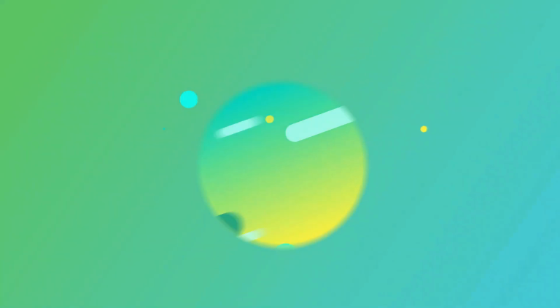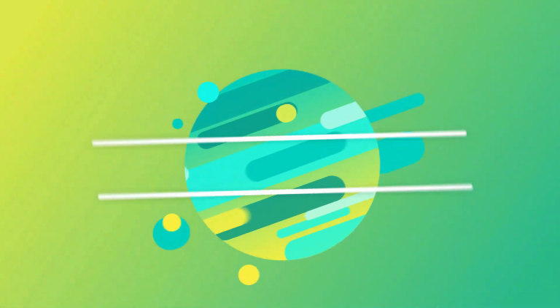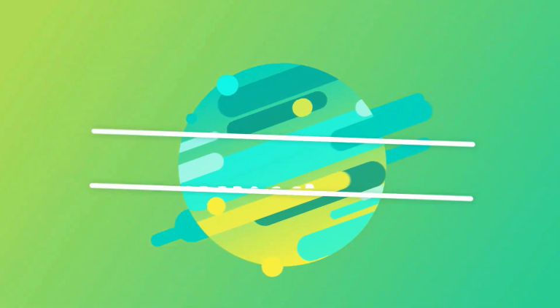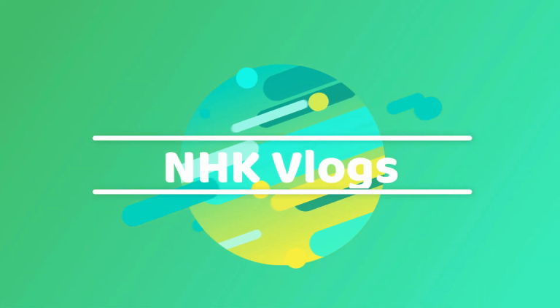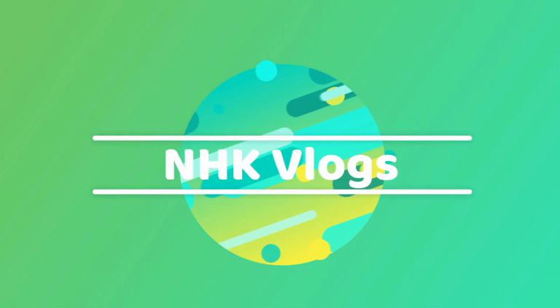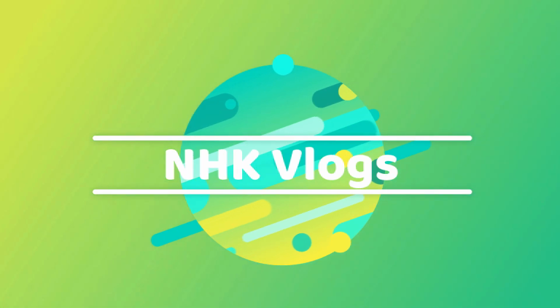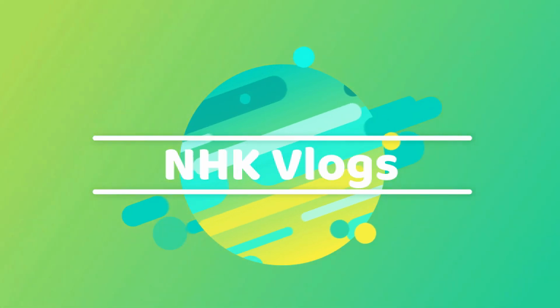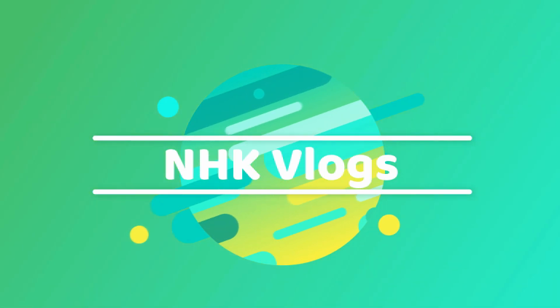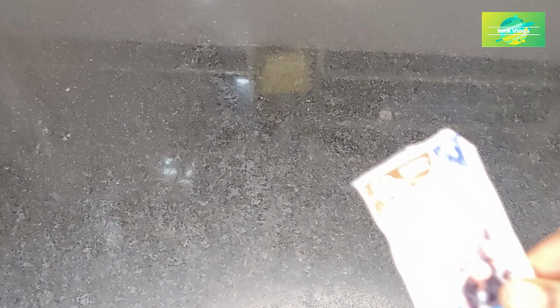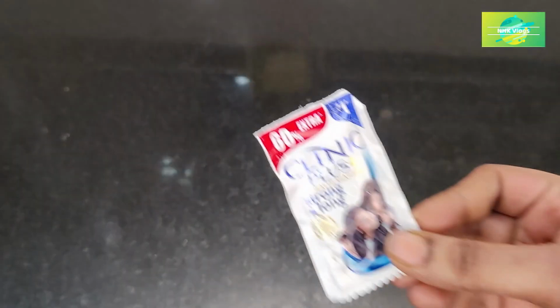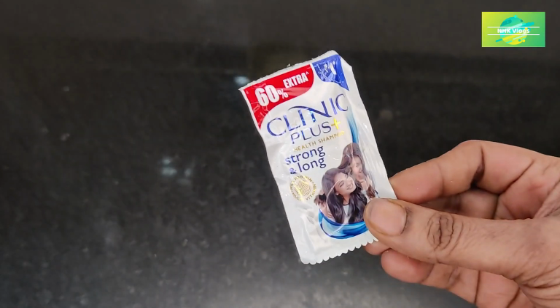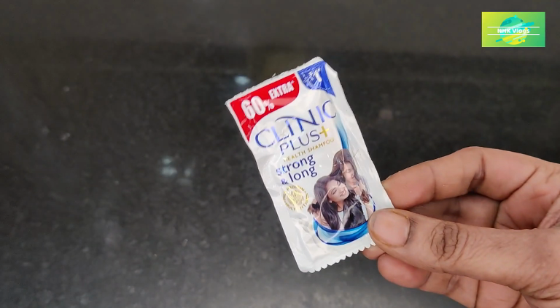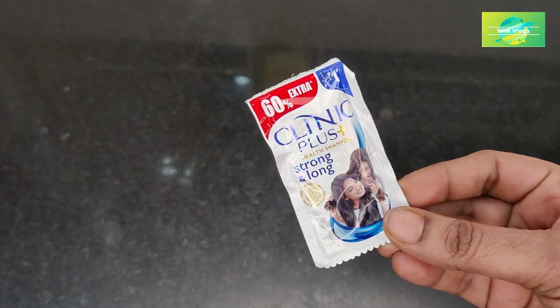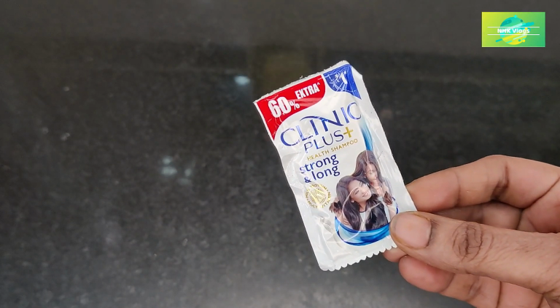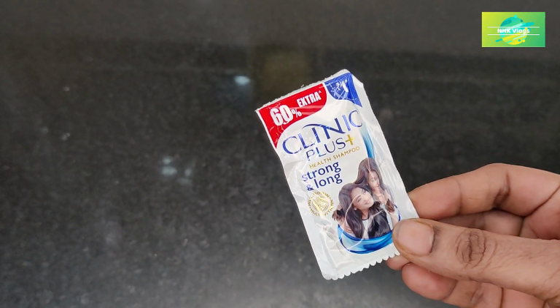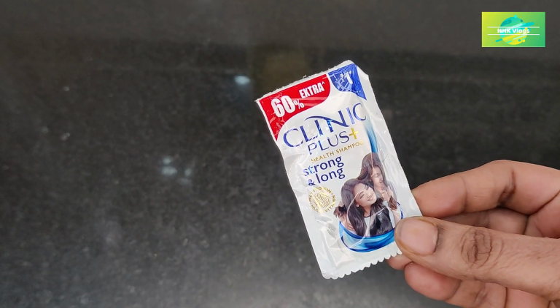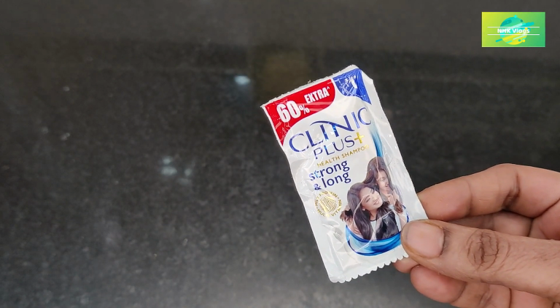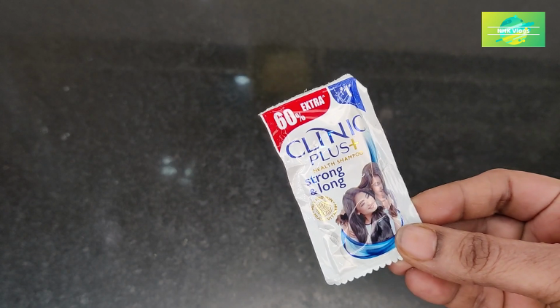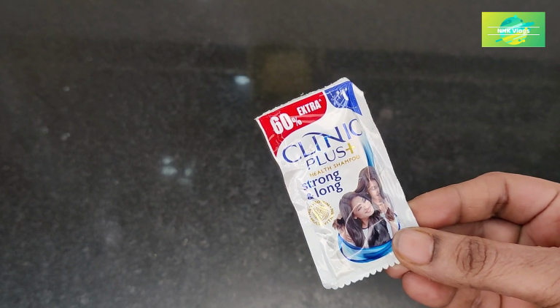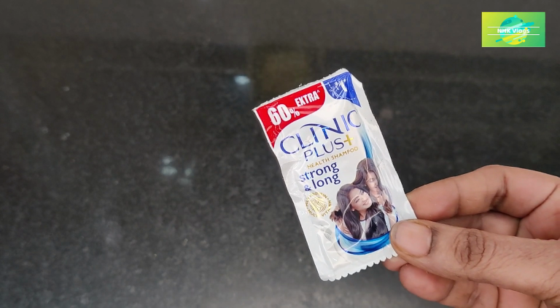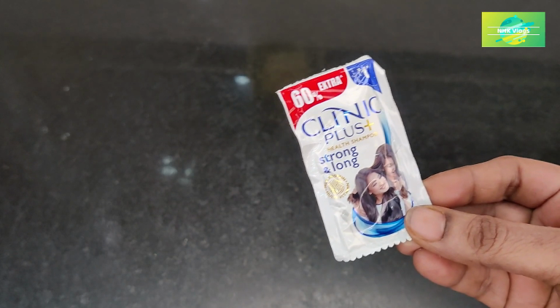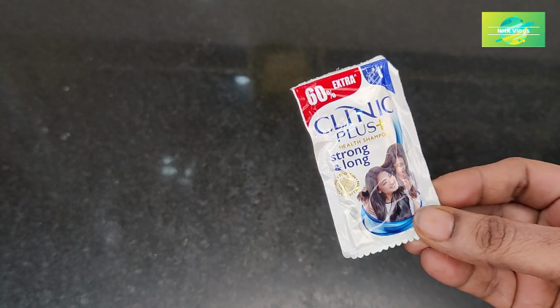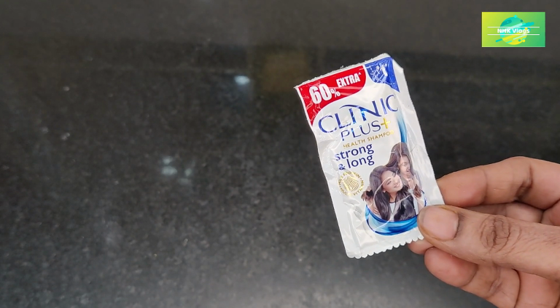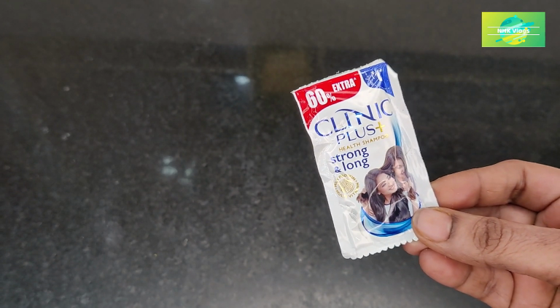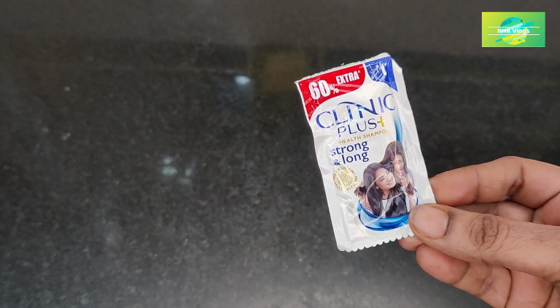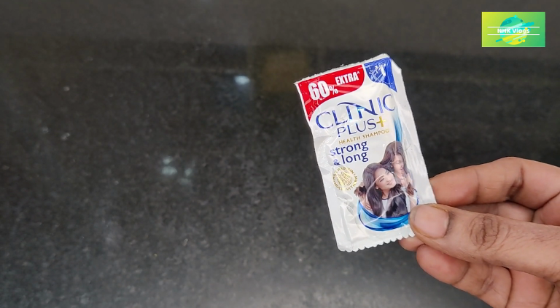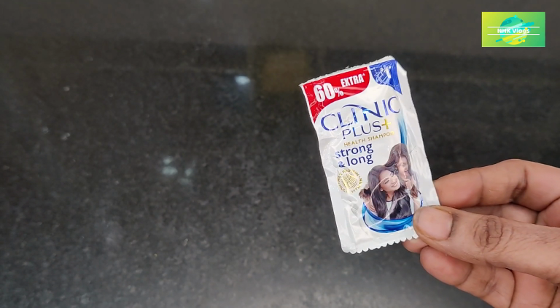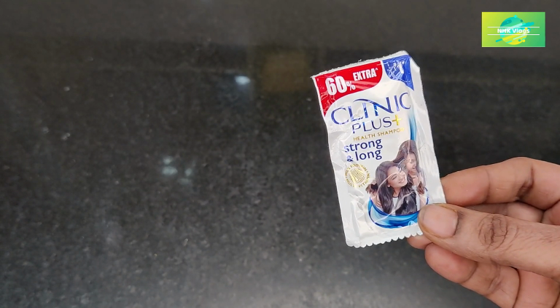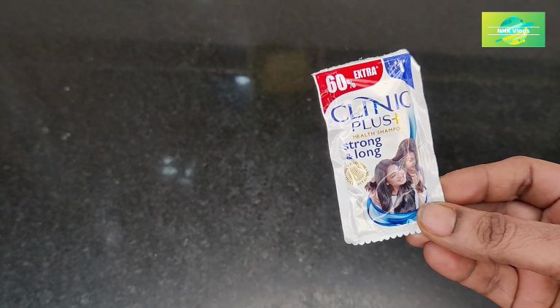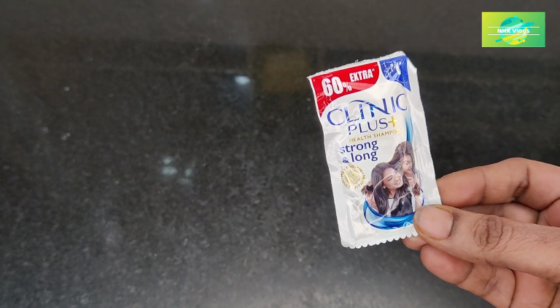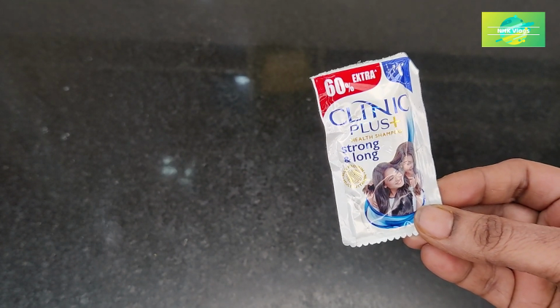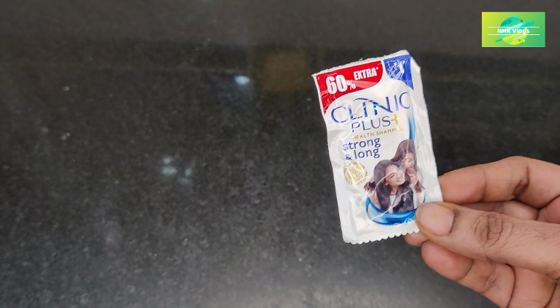Hi friends, welcome back to my channel. In this video, I have a 1-Rp shampoo pack. For 1-Rp shampoo, I will prepare my cleaning liquid in a few minutes.